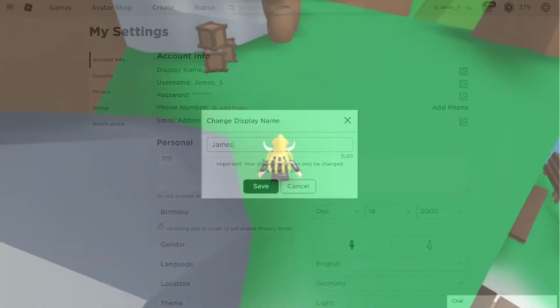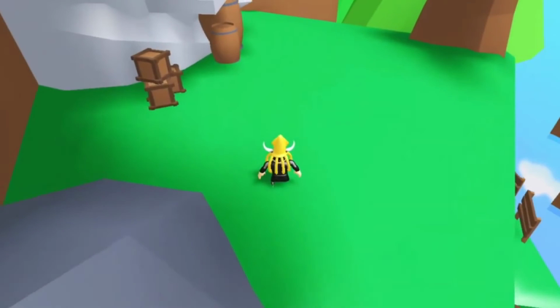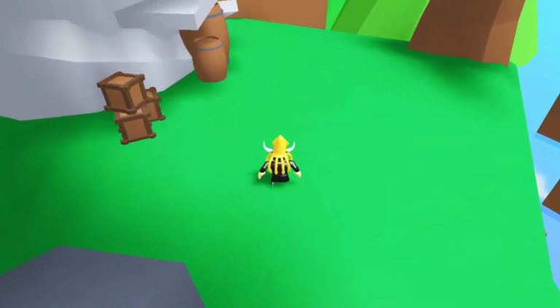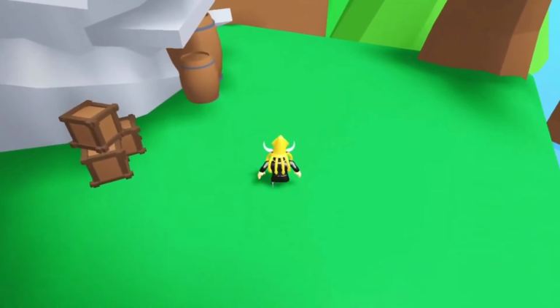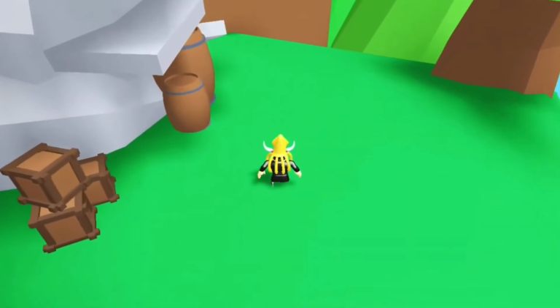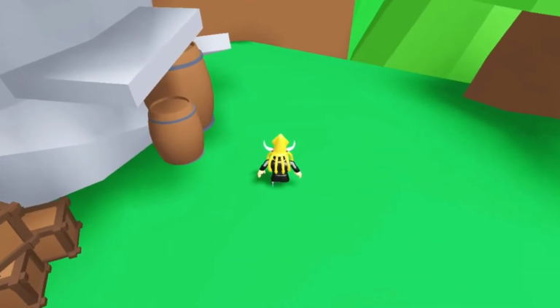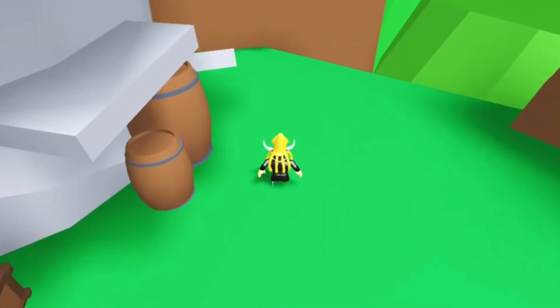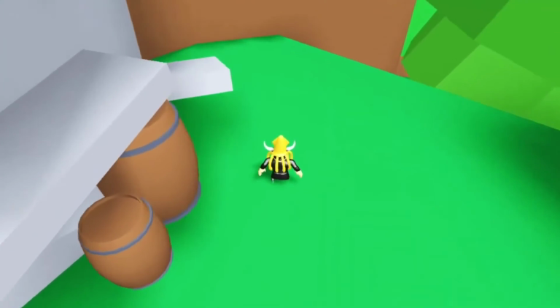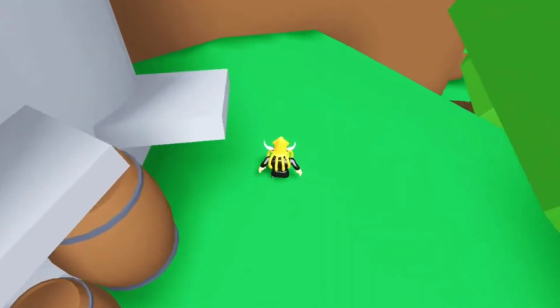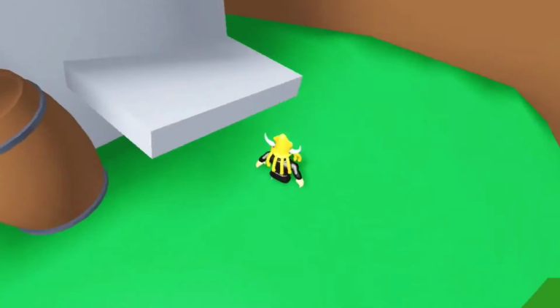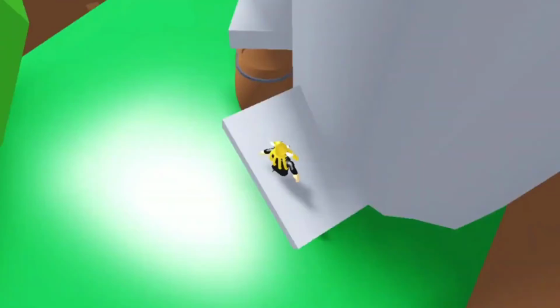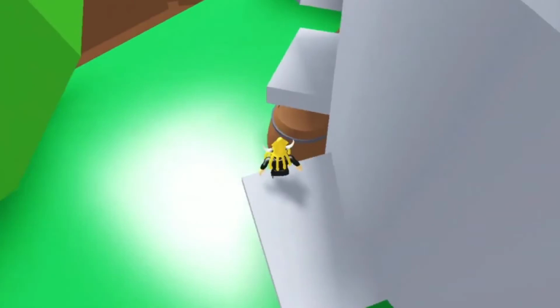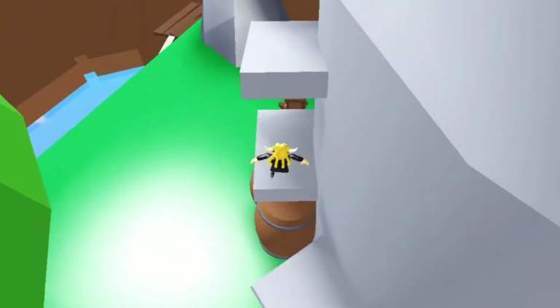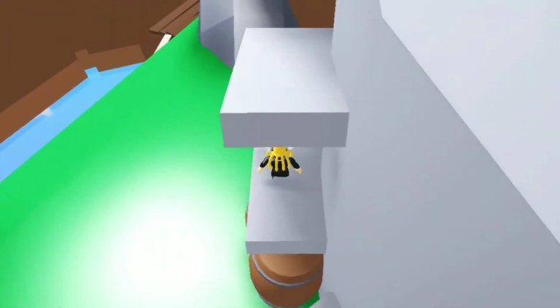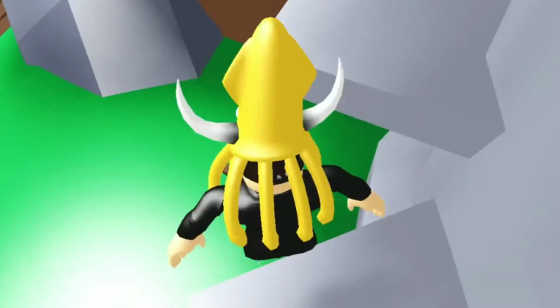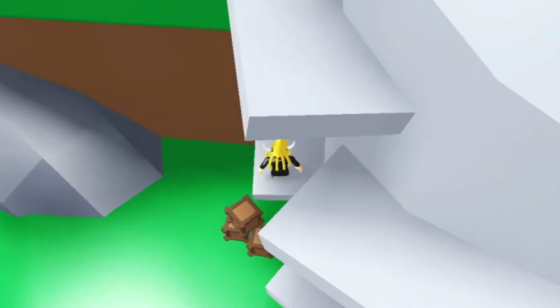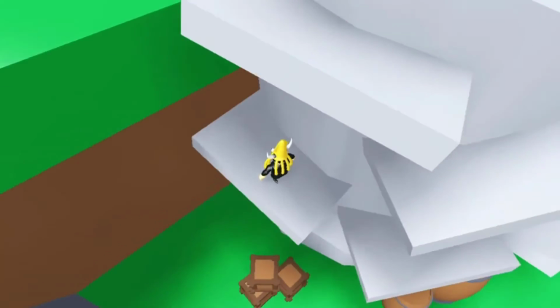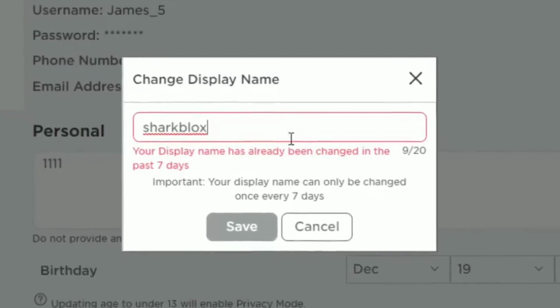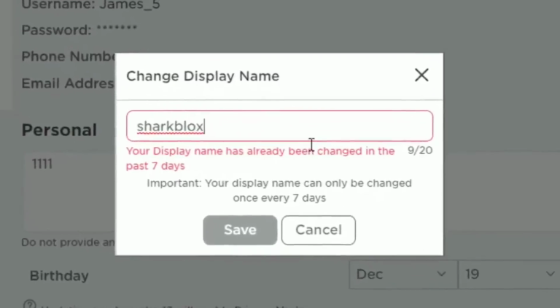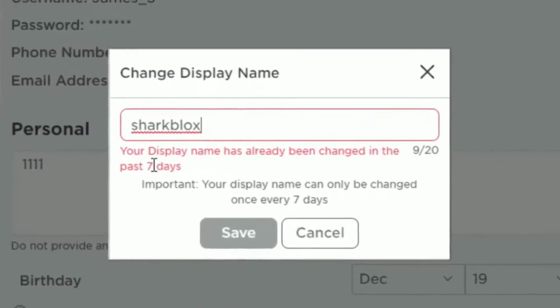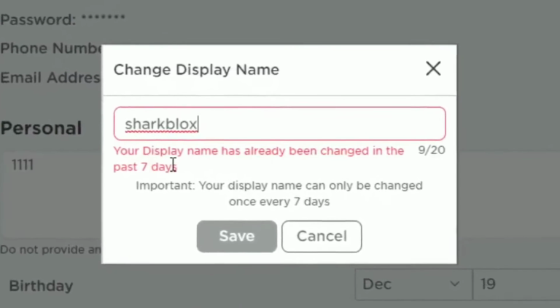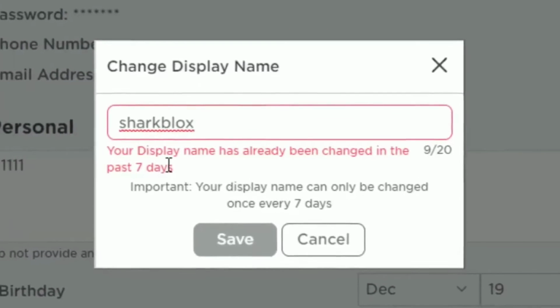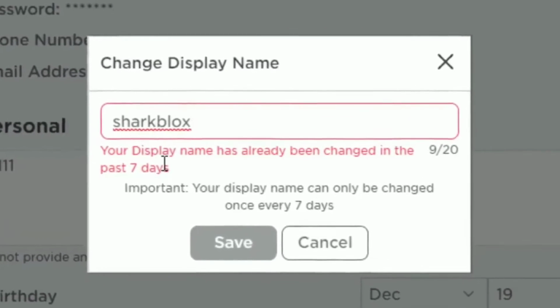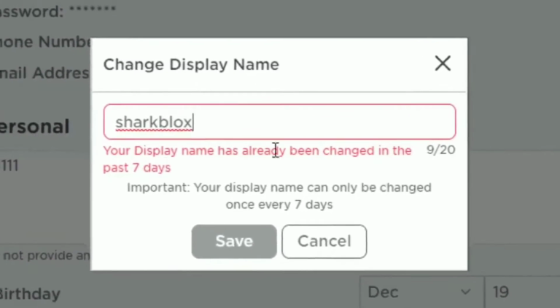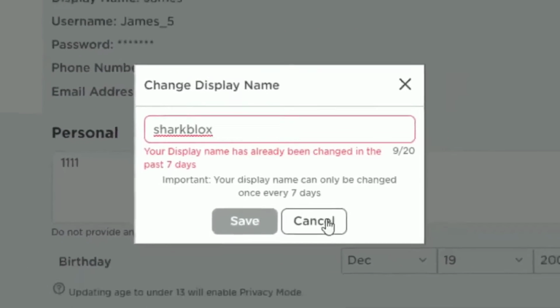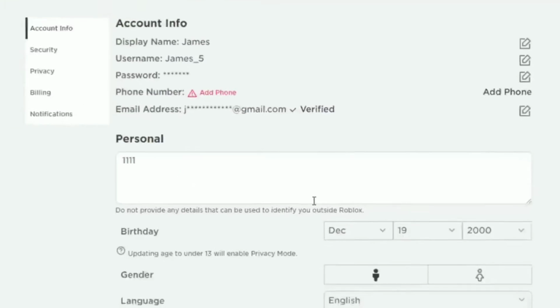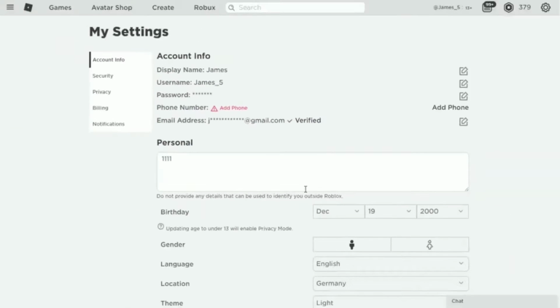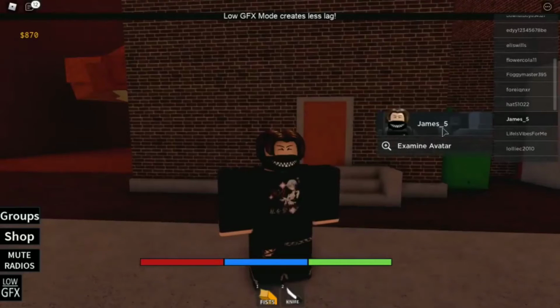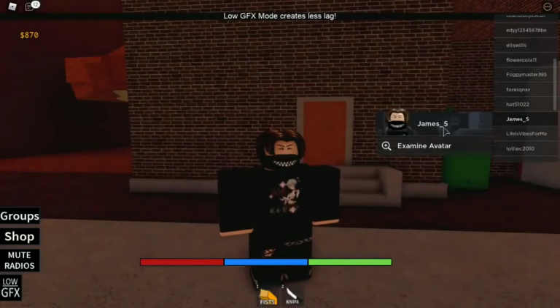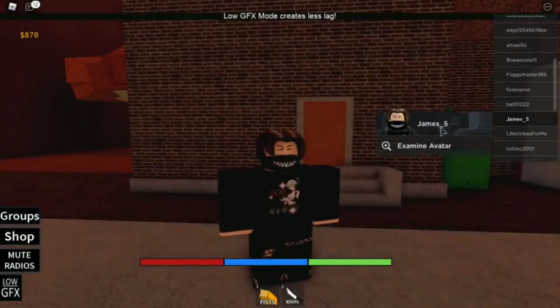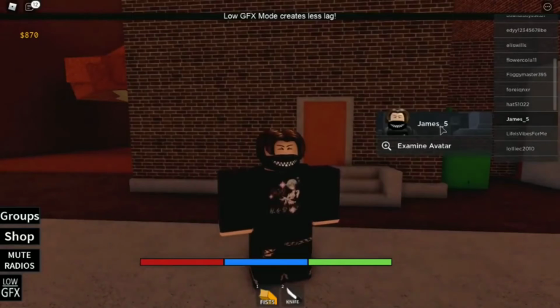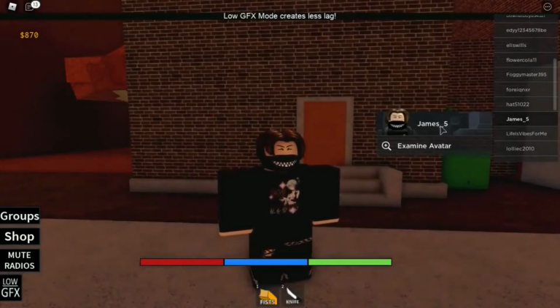On mobile, tap on the three dots icon and then select account info. Select the change display name button — the icon will look like a pencil and paper. Enter your new display name. Here are 200 plus good and cool Roblox display name ideas. Click on save, then refresh and check your new display name, which is different and separate from your Roblox username.